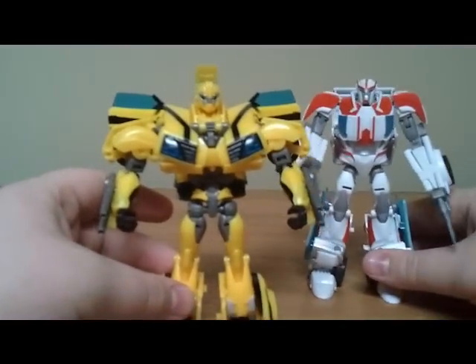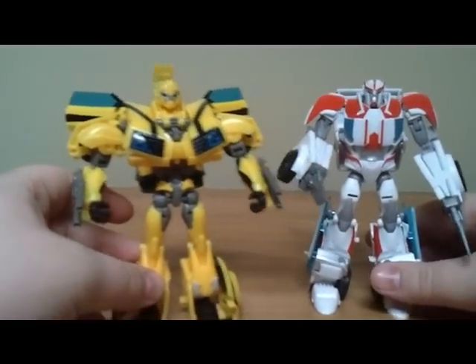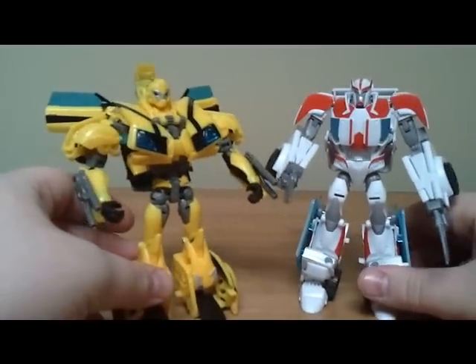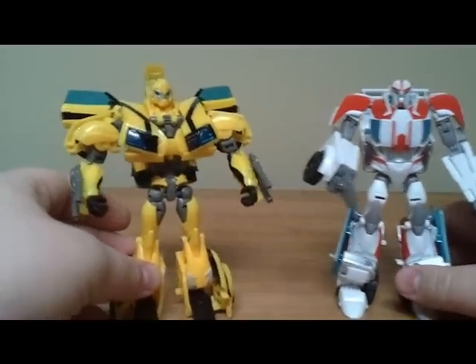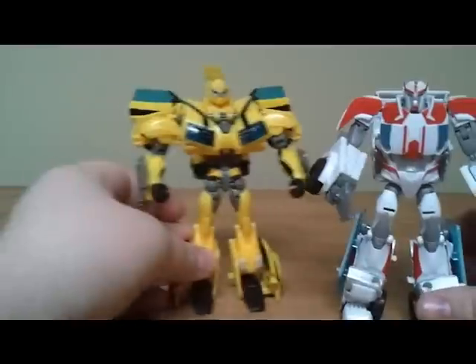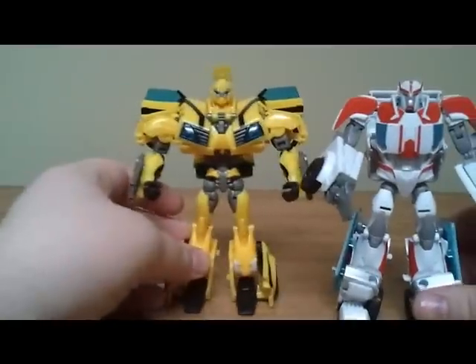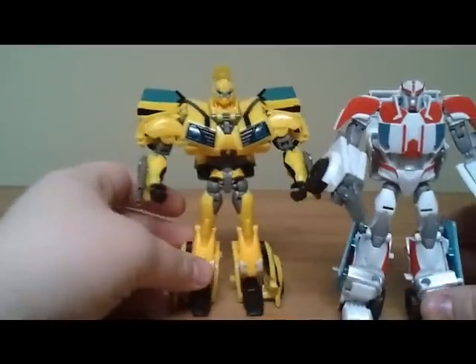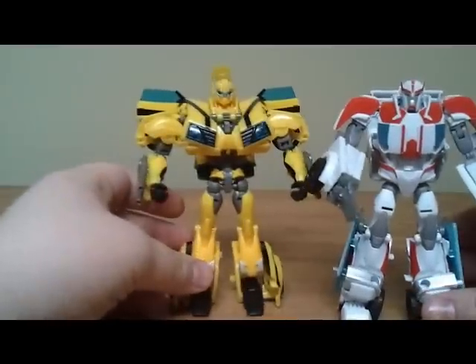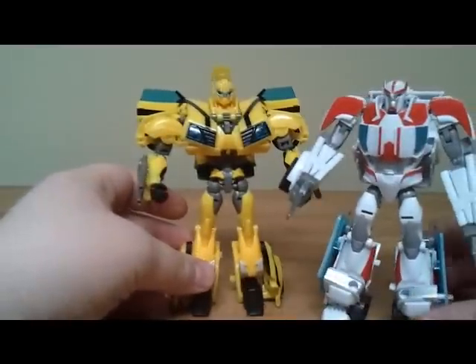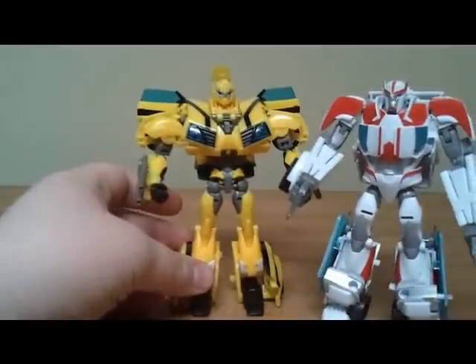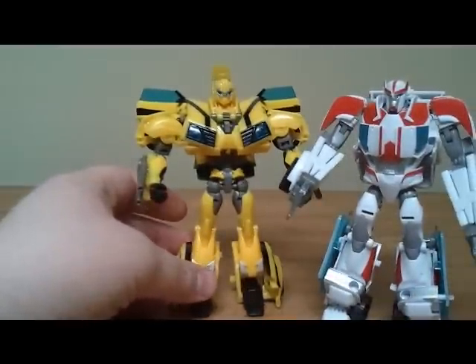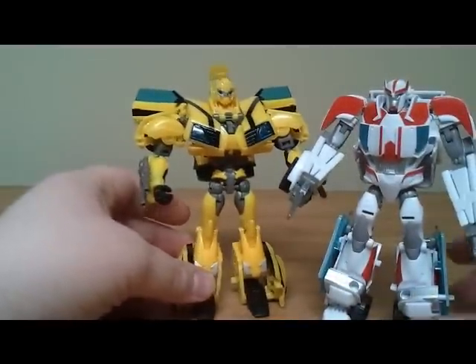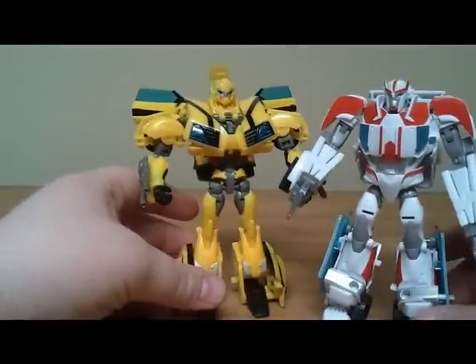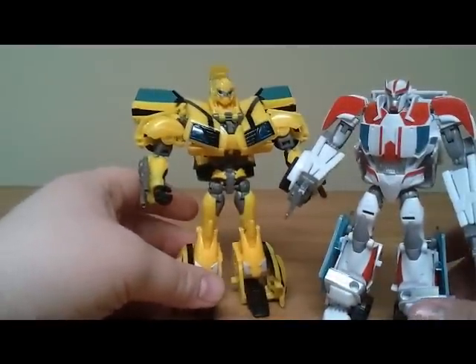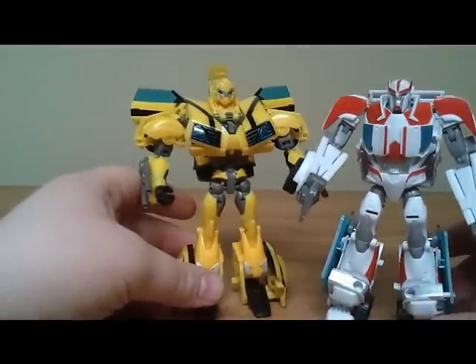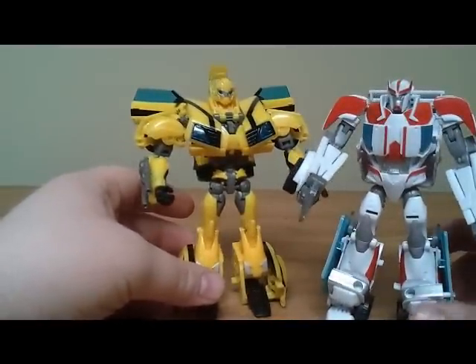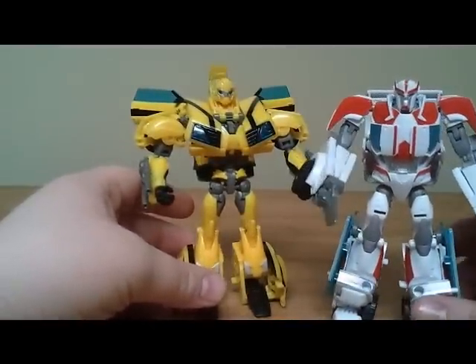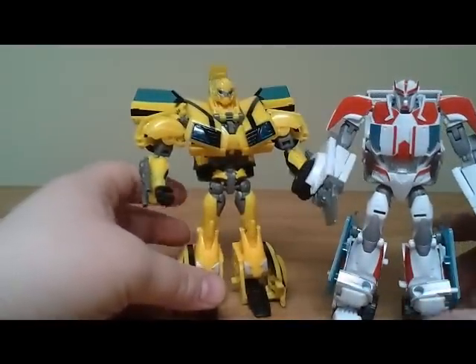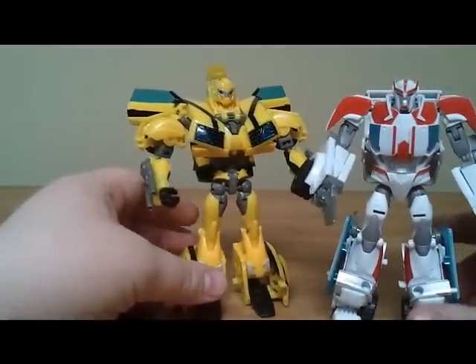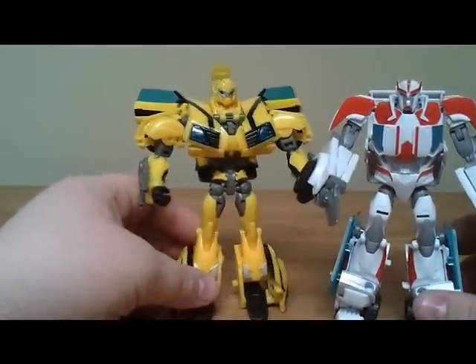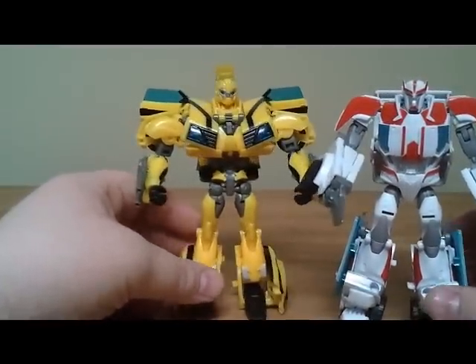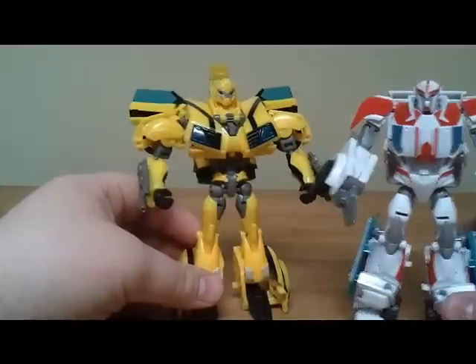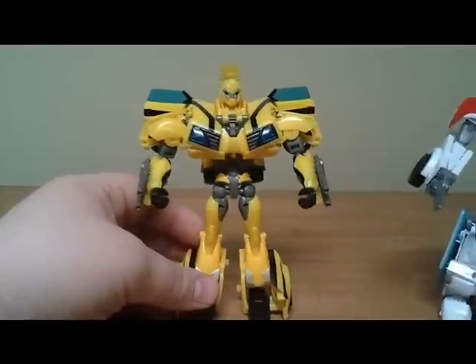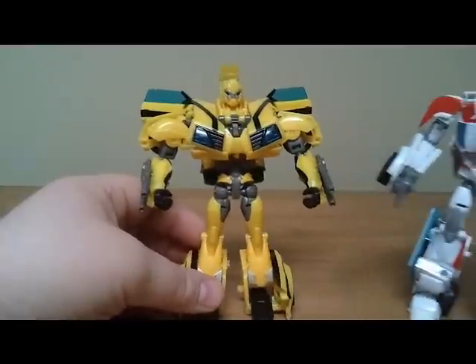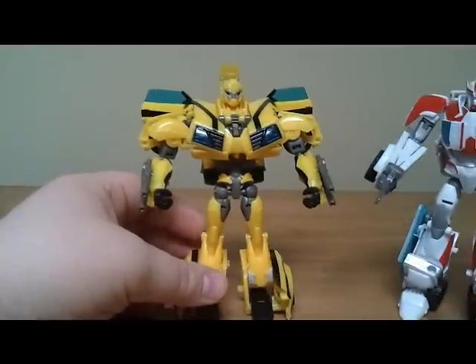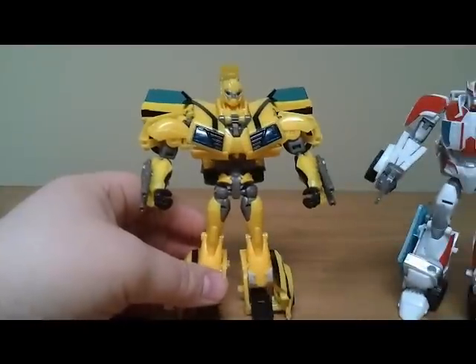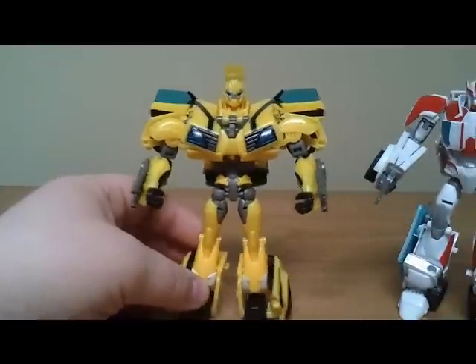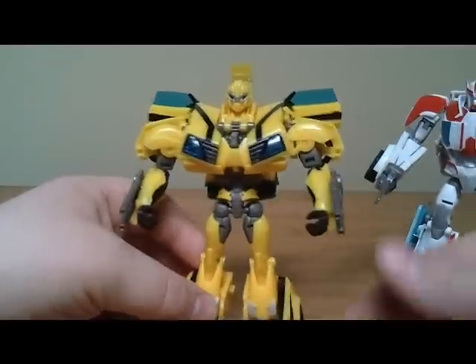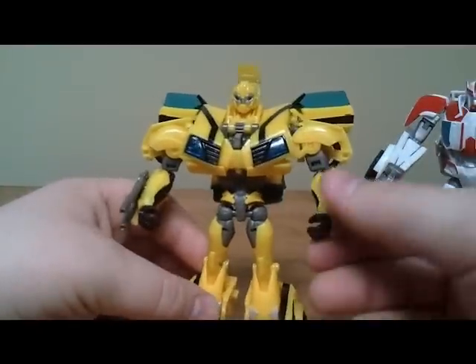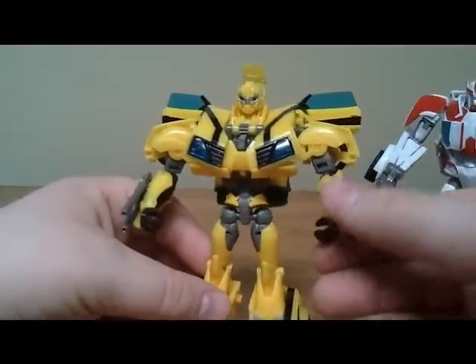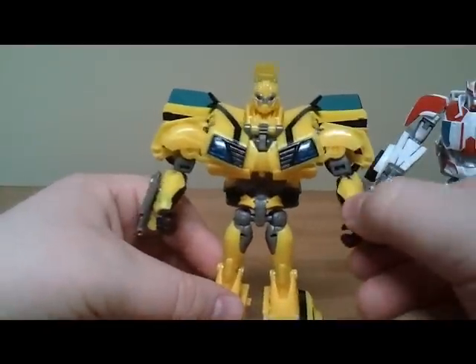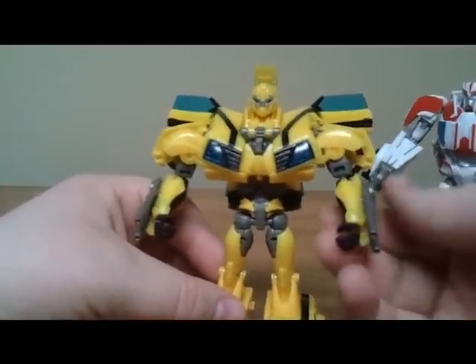We'll get into some size comparisons here — he is with the doctor. You can see how they stack up. Bumblebee's not necessarily bad, but I think a lot of people are not really going to like him.